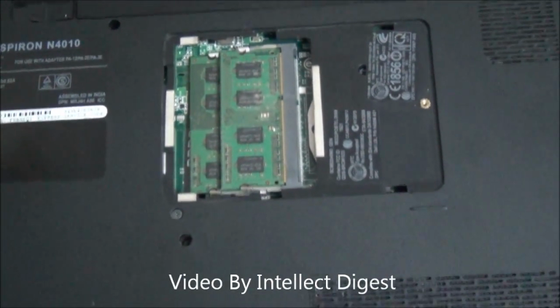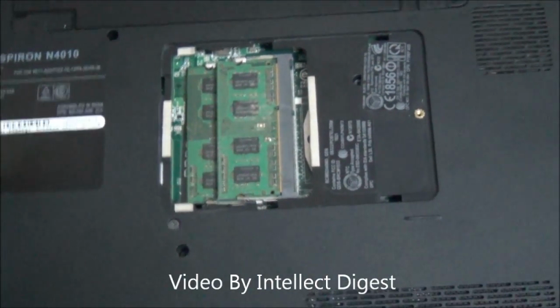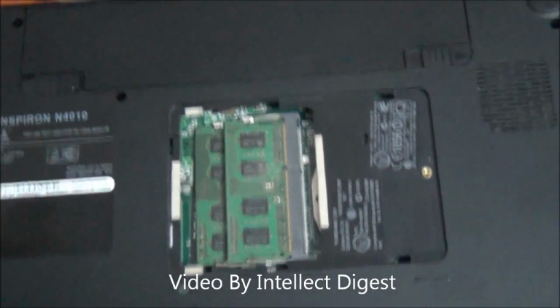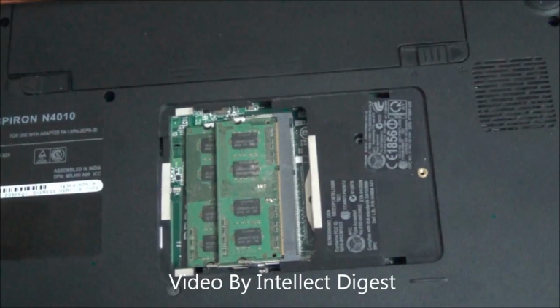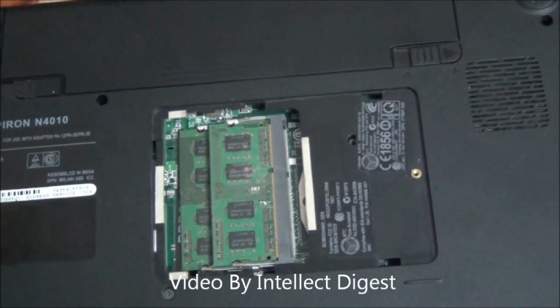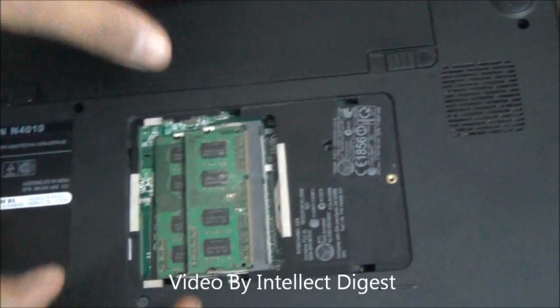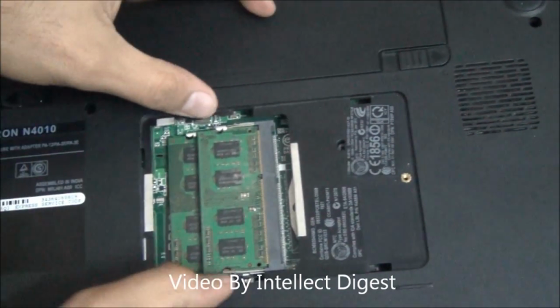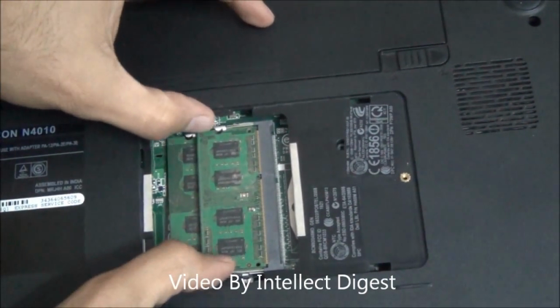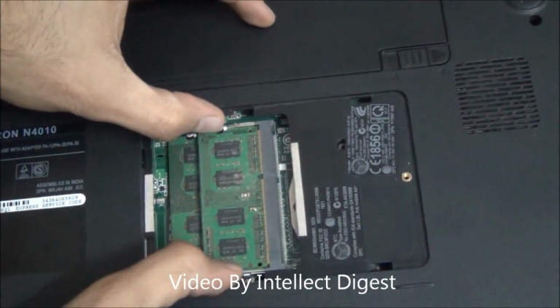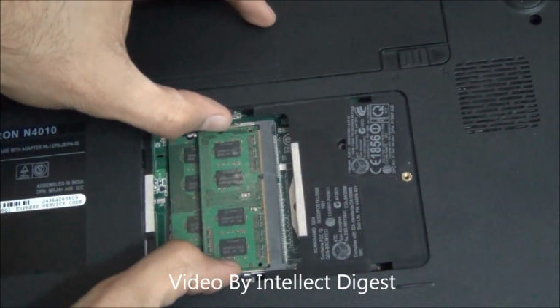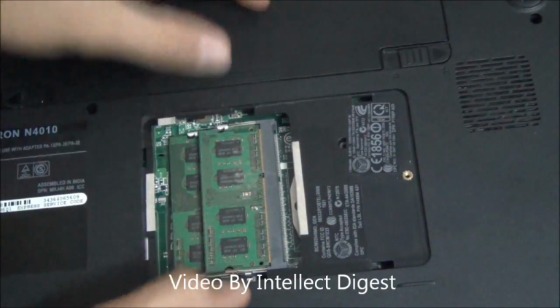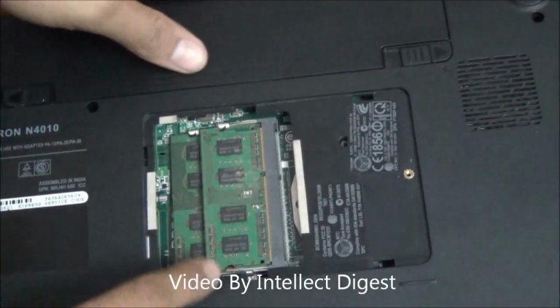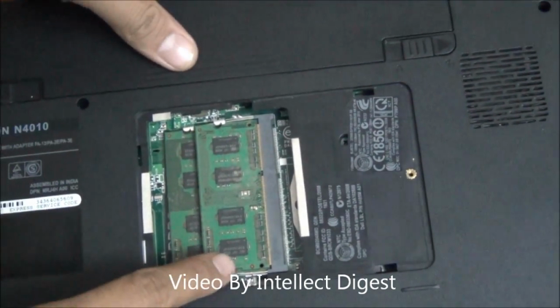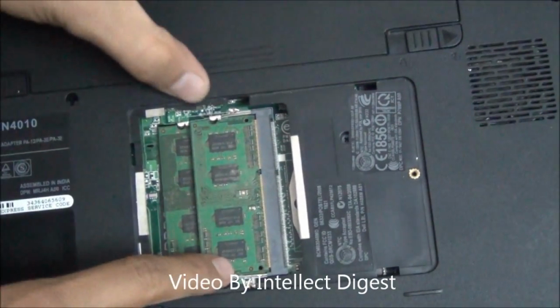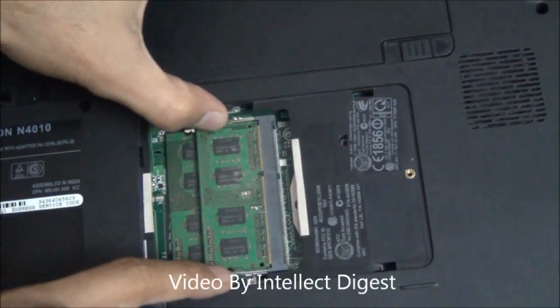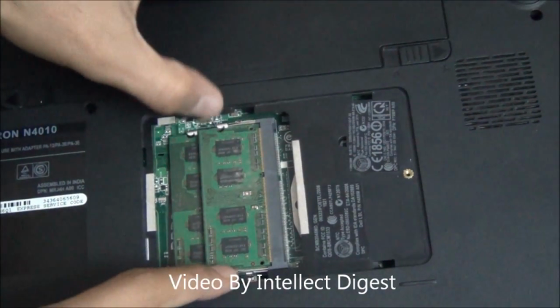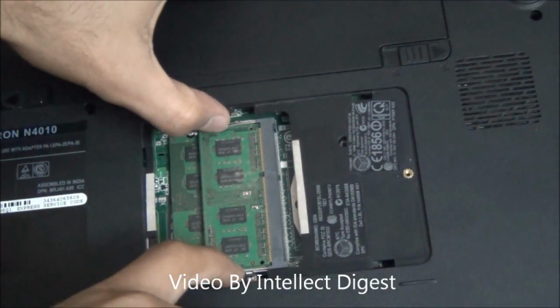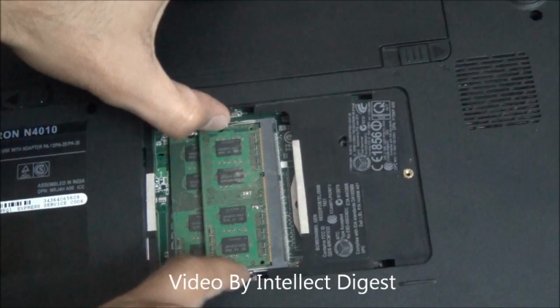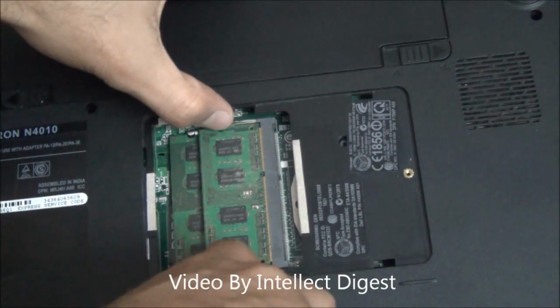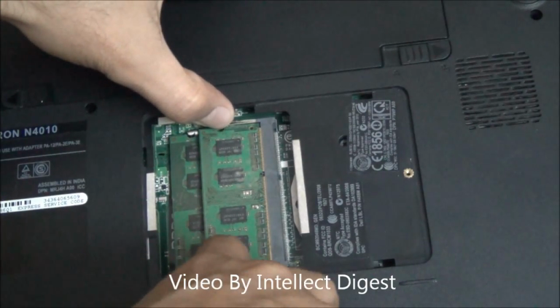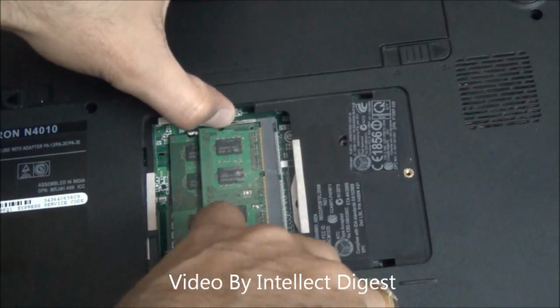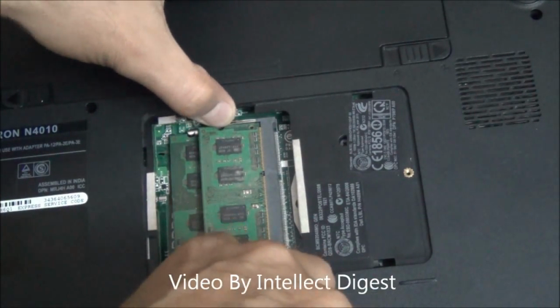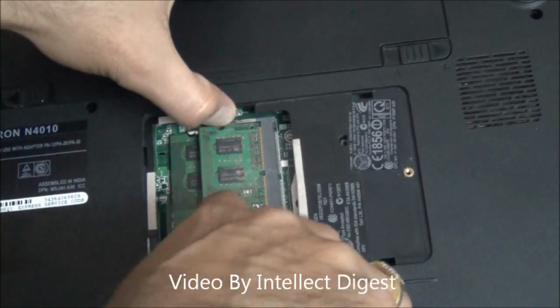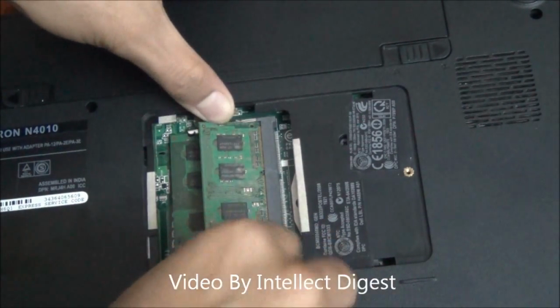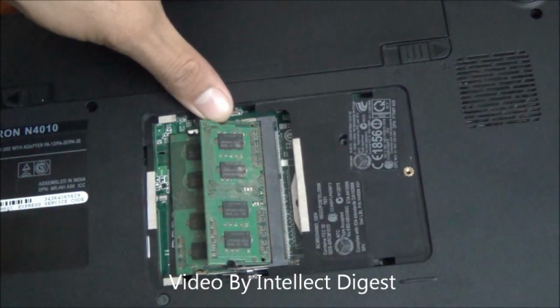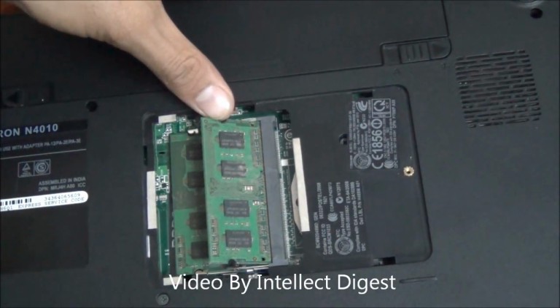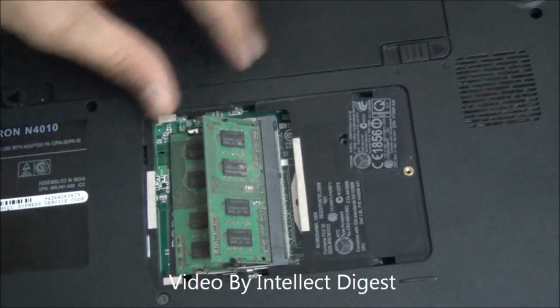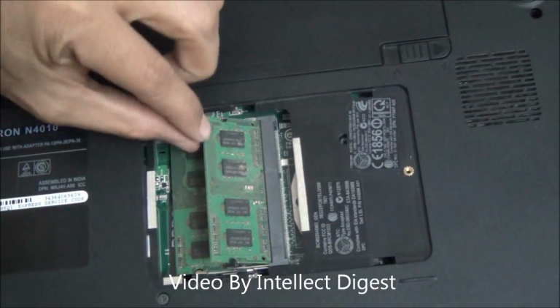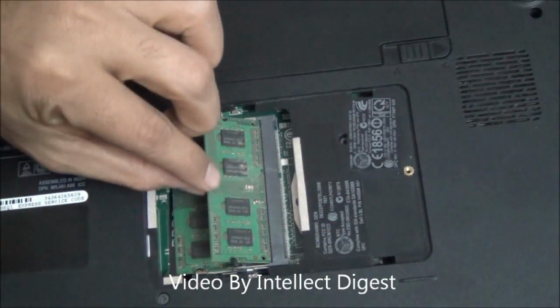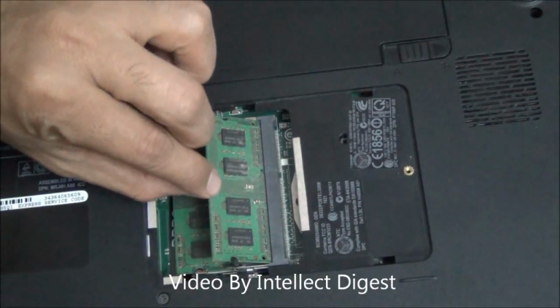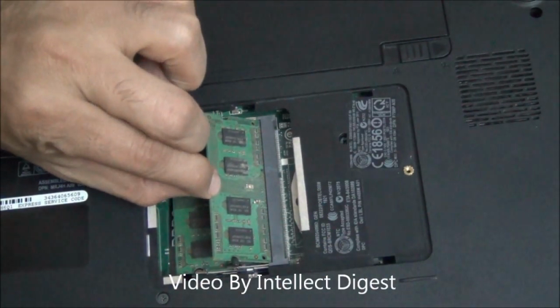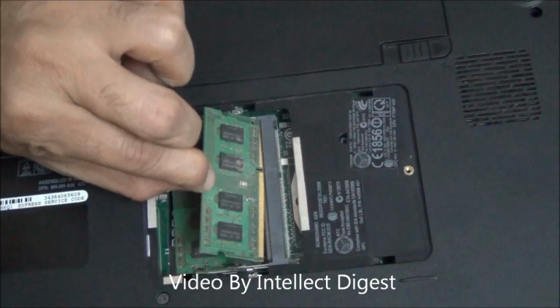All you need to do is just move these metal pieces outward and the RAM module will come out, popping, just like this. And you can just pull it out.